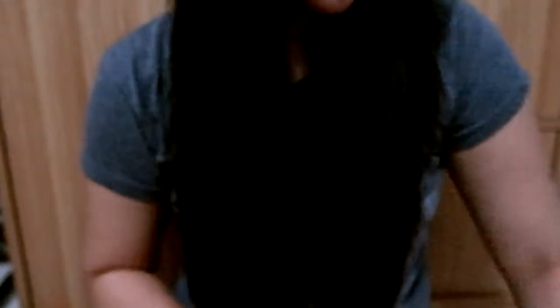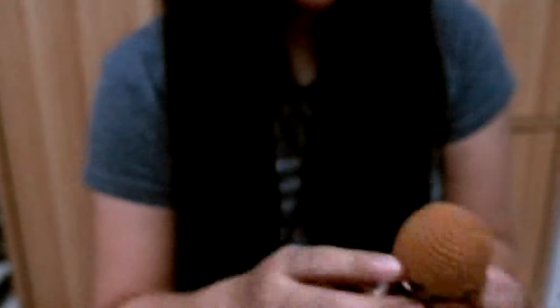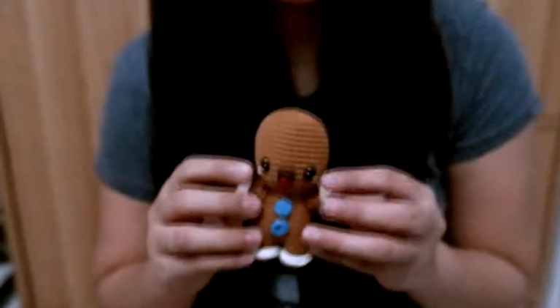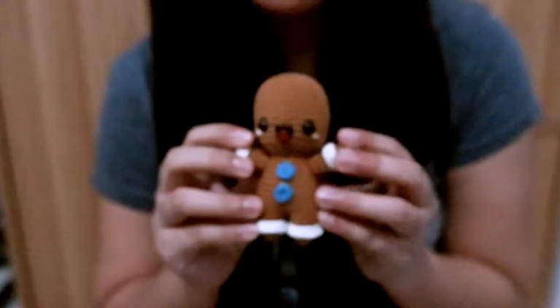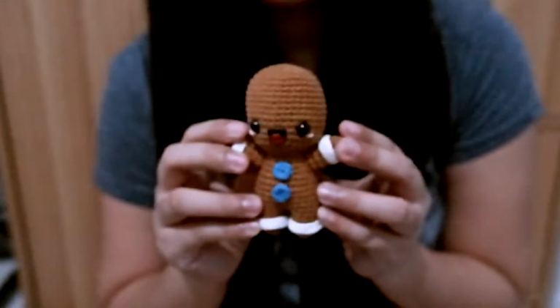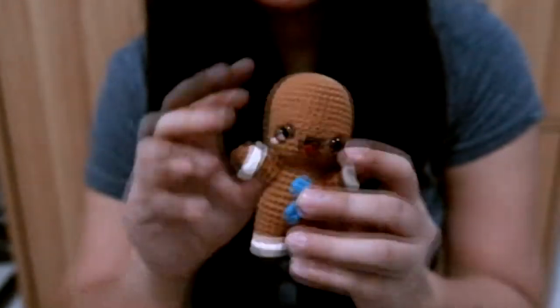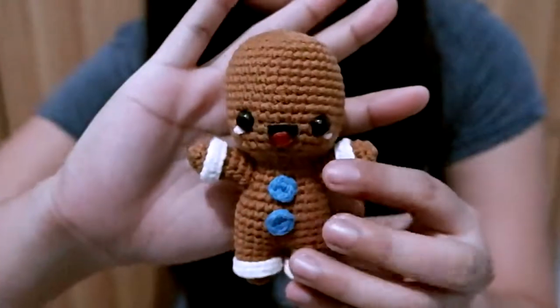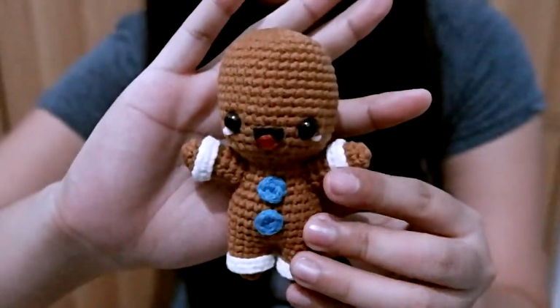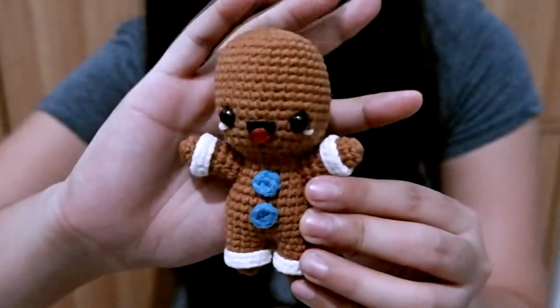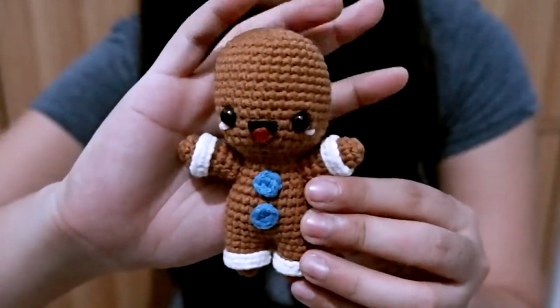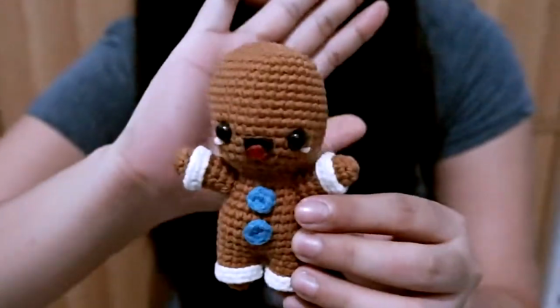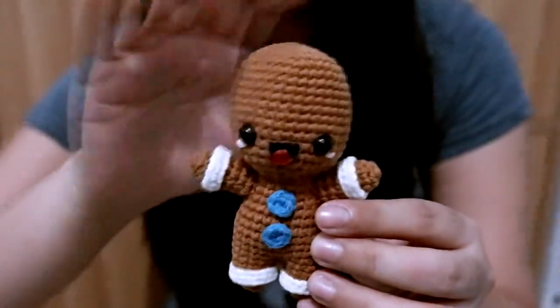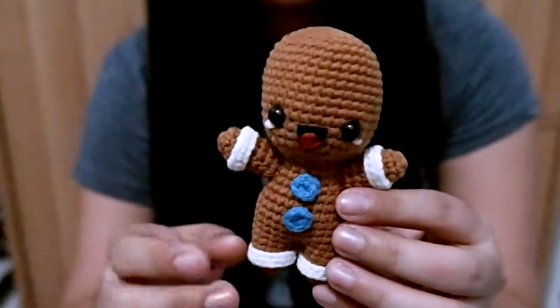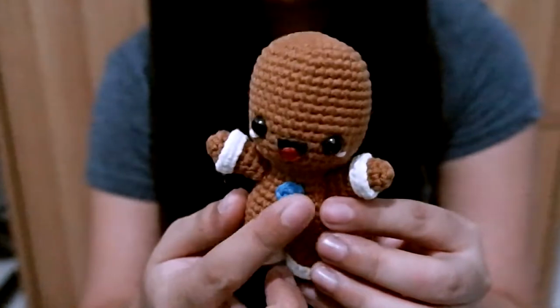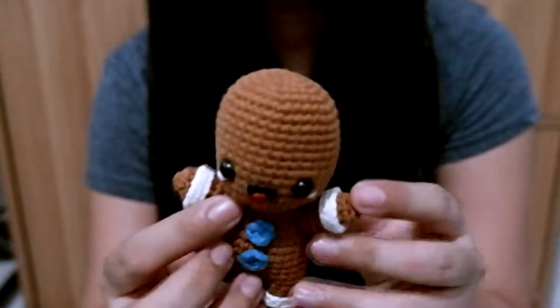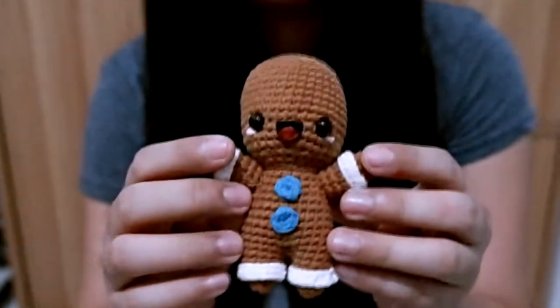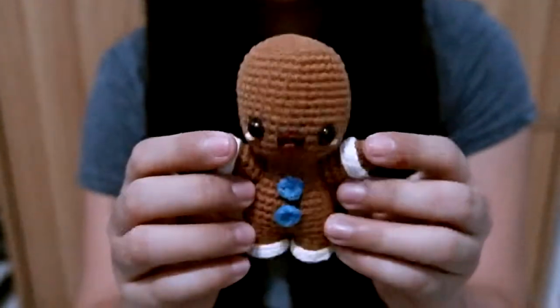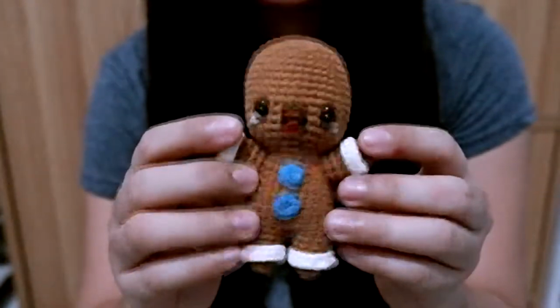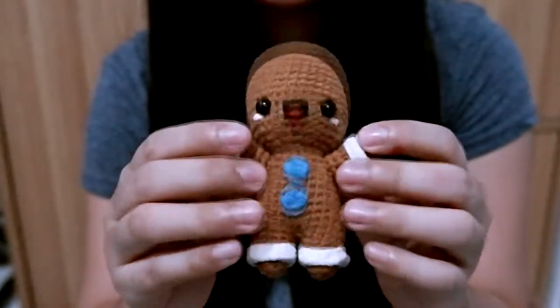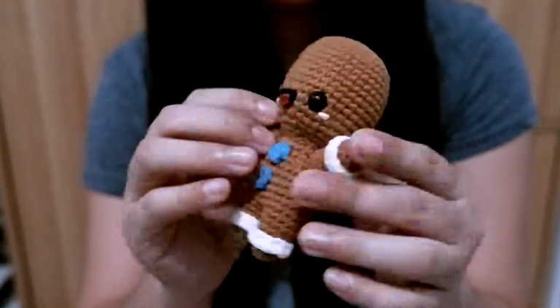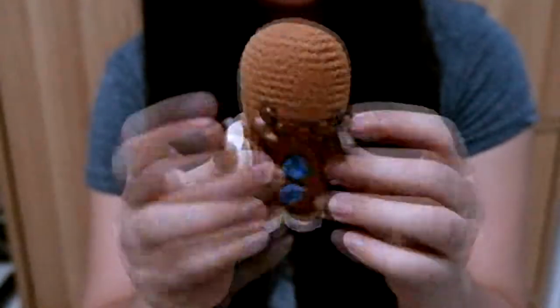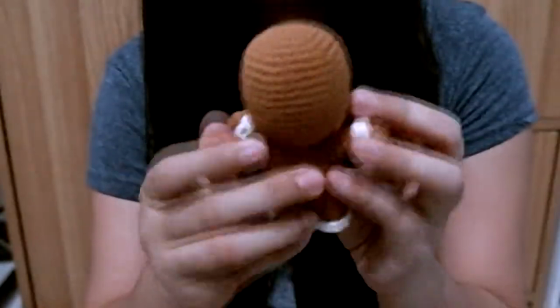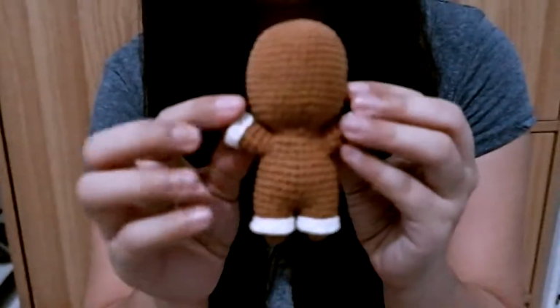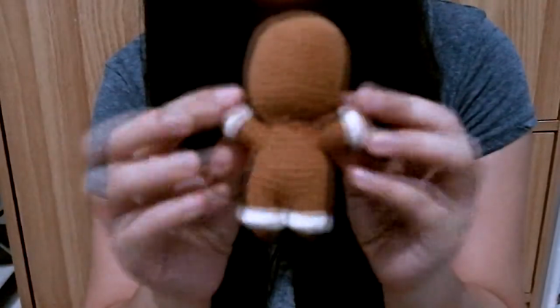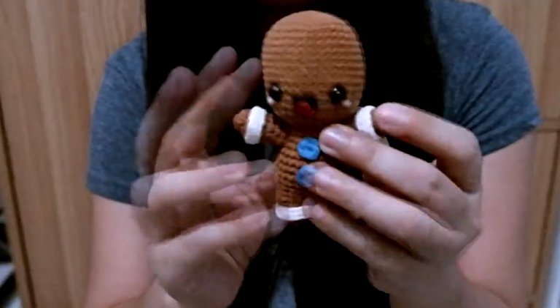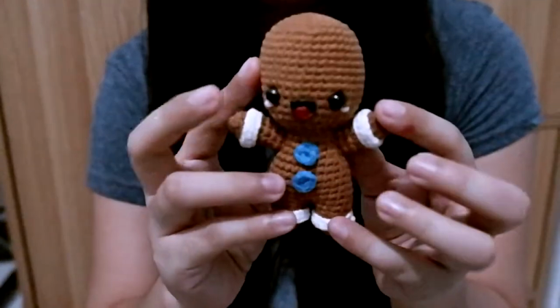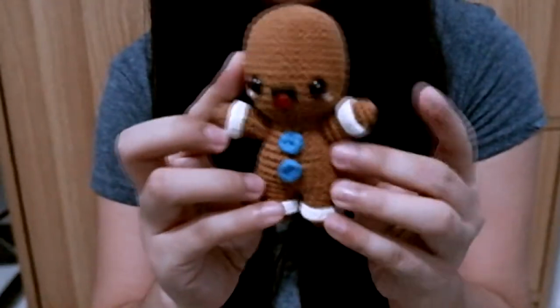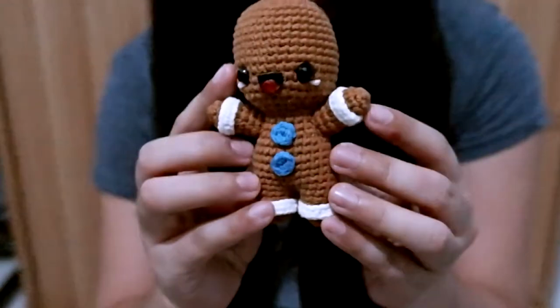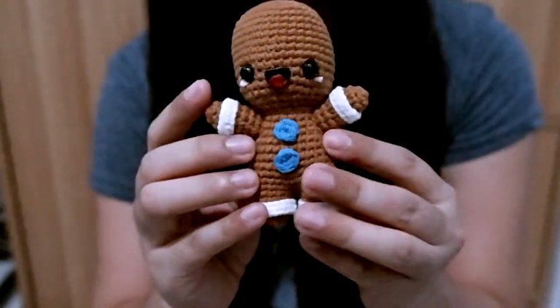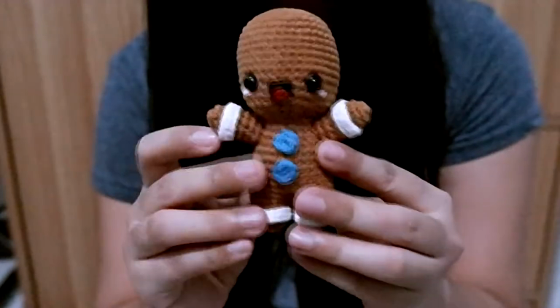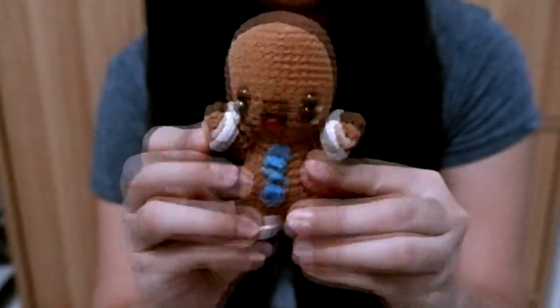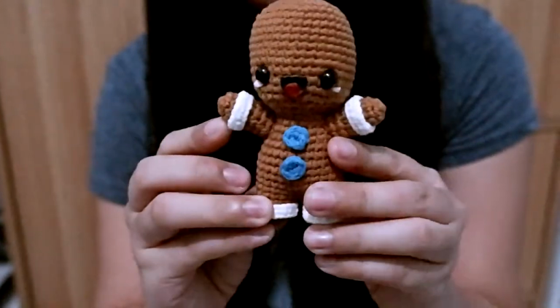I also have a gingerbread — a bald gingerbread! This one is really cute, I really love this one. It's like a baby gingerbread.